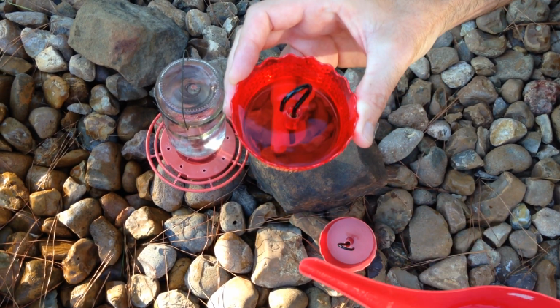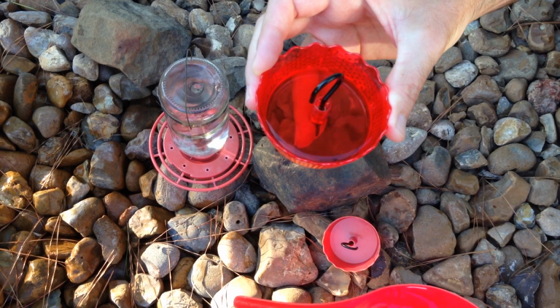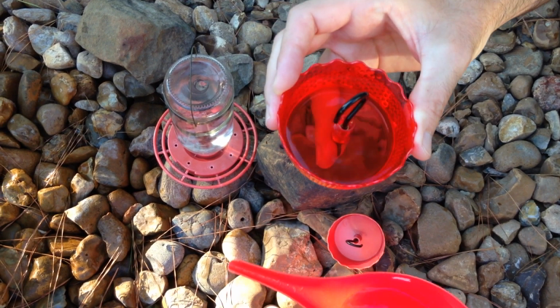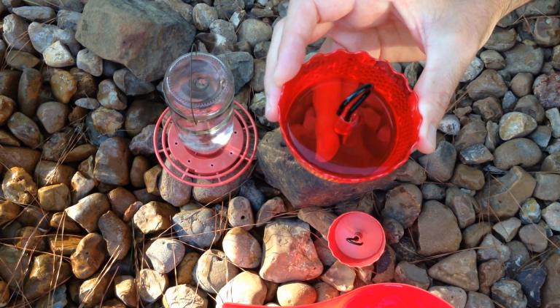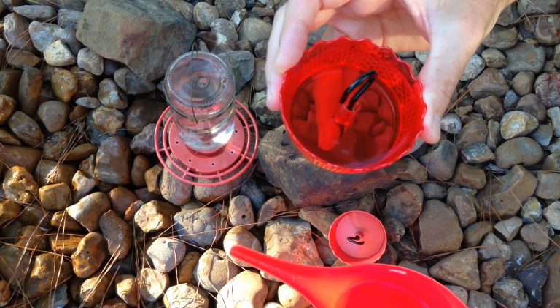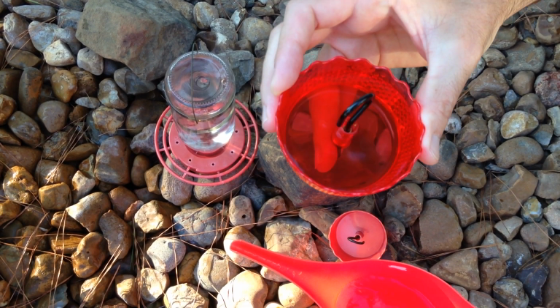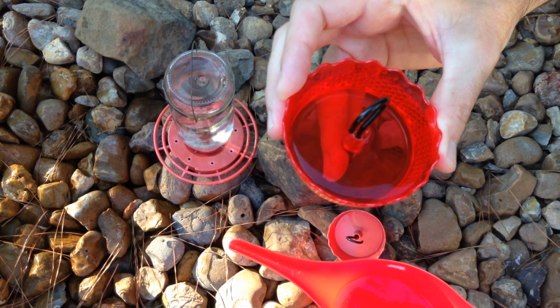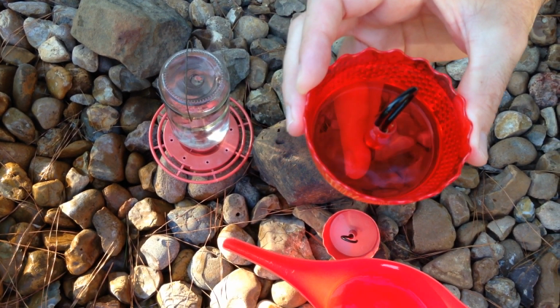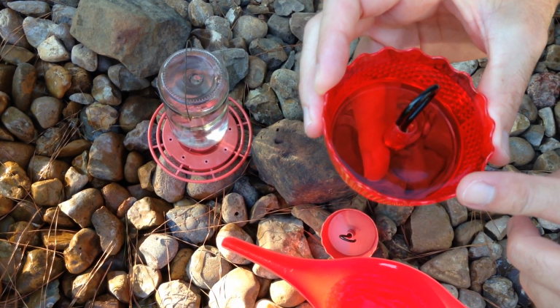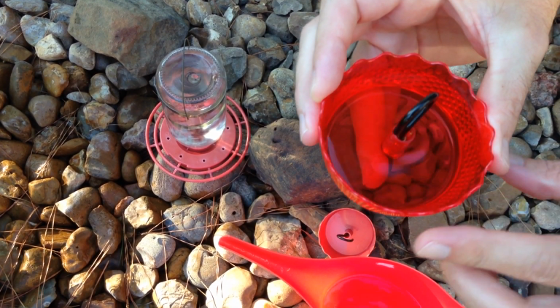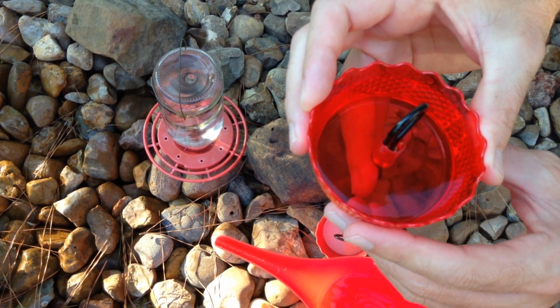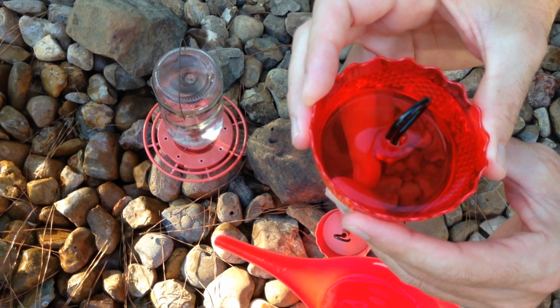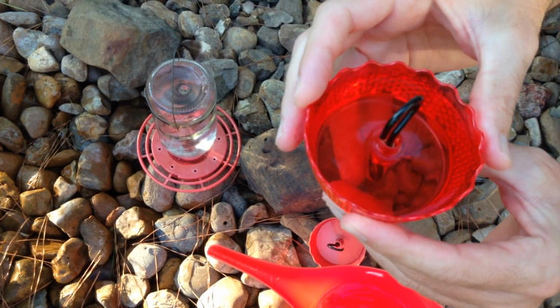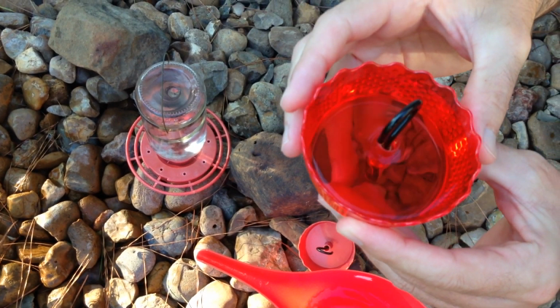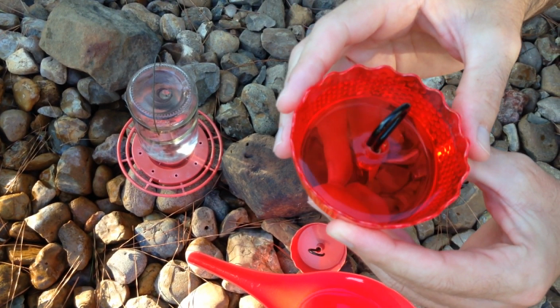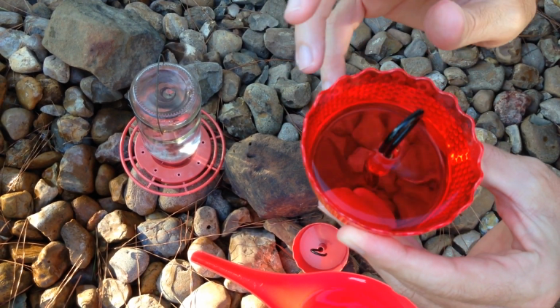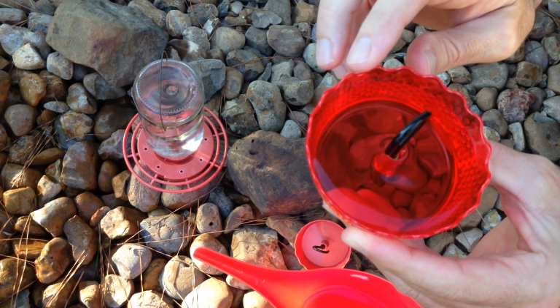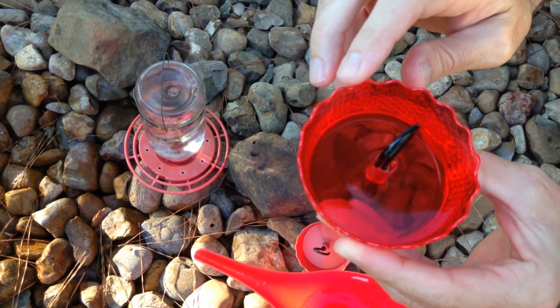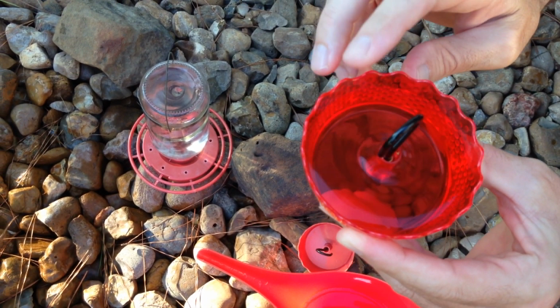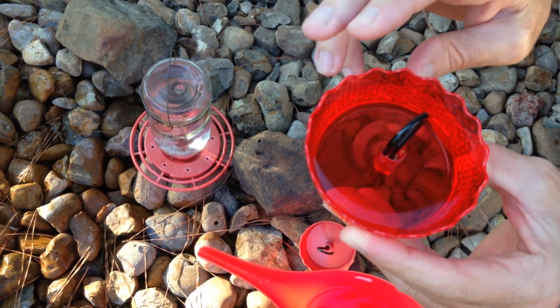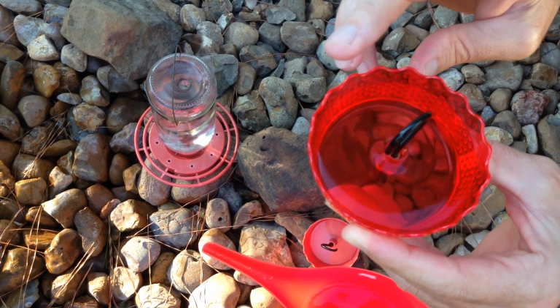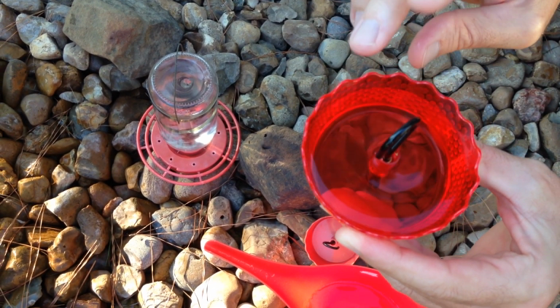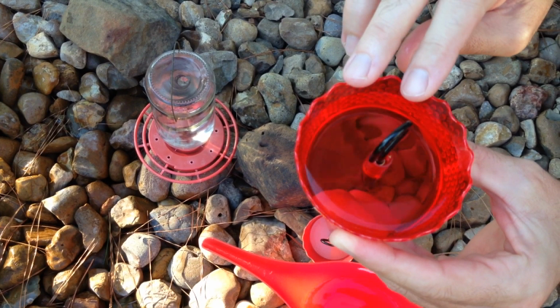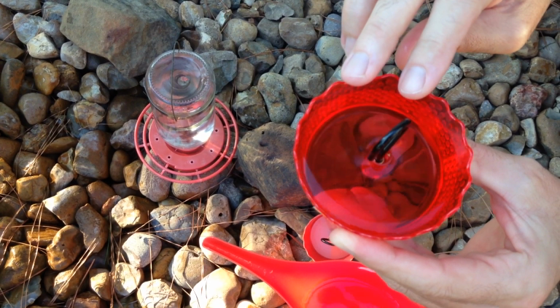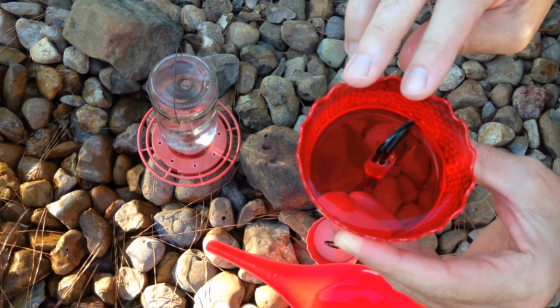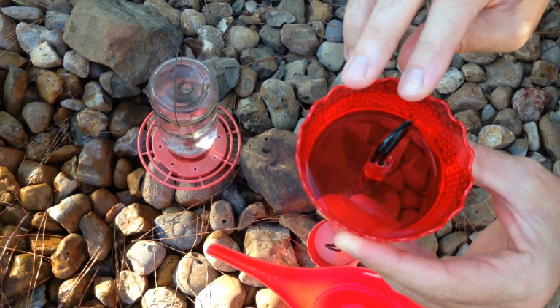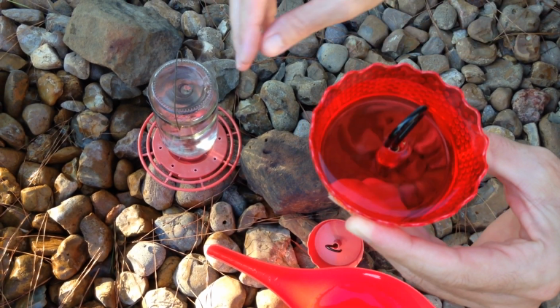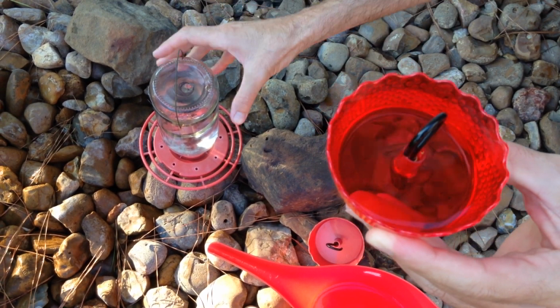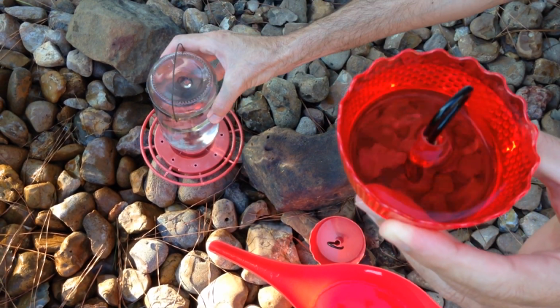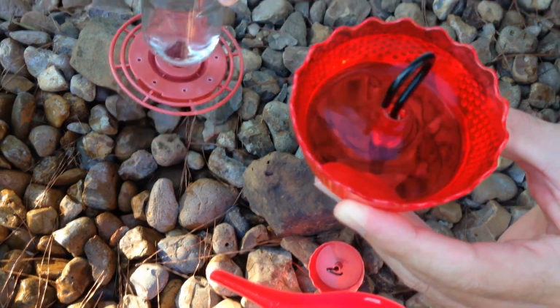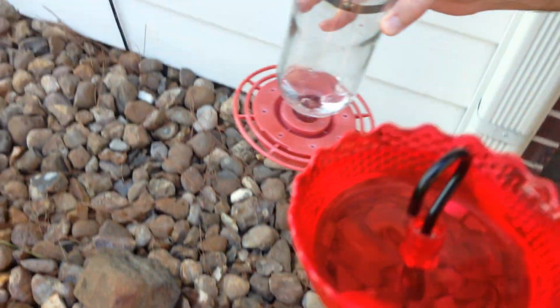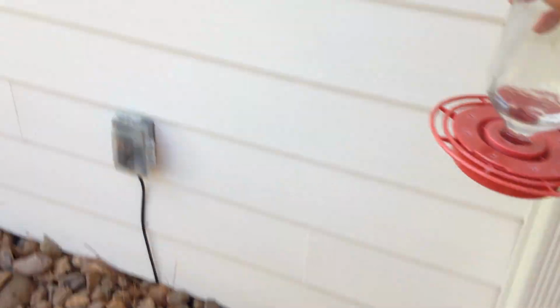What's great with ant moats is not only are they stopping ants from your feeders, but they're also giving your other wildlife water if they want to drink. I've seen a lot of house finches and cardinals particularly love to go to these ant moats and get water out of them. So I'm going to go ahead and hang this up and just show you what it looks like.